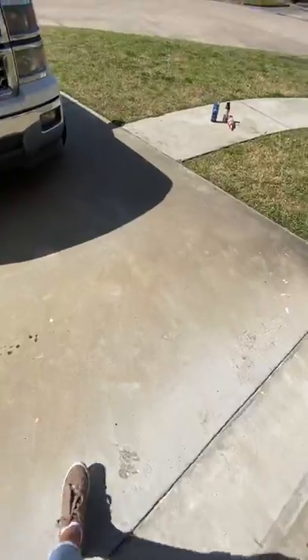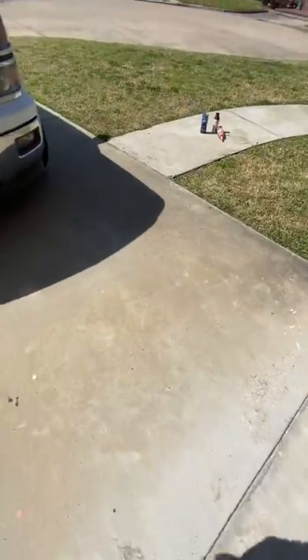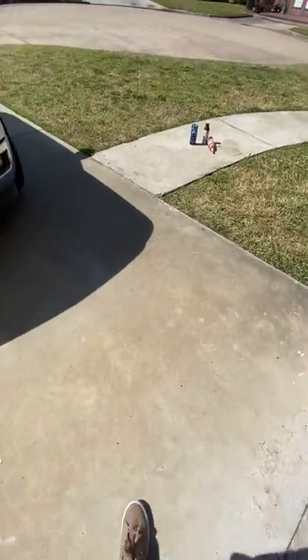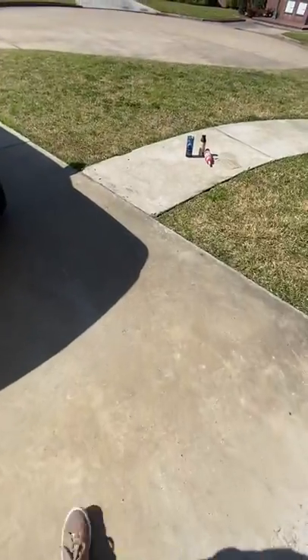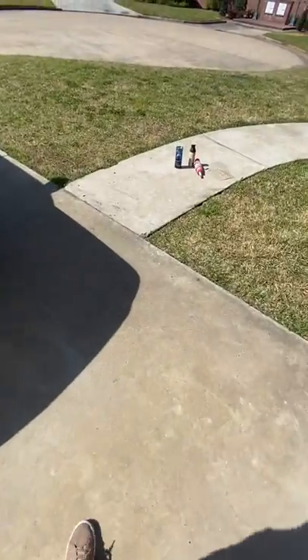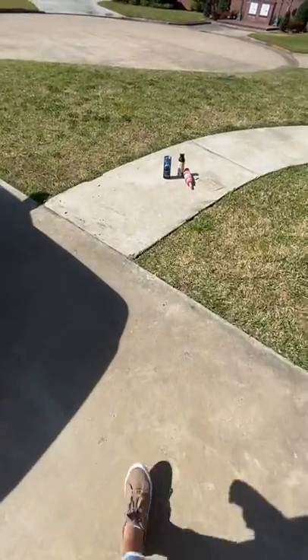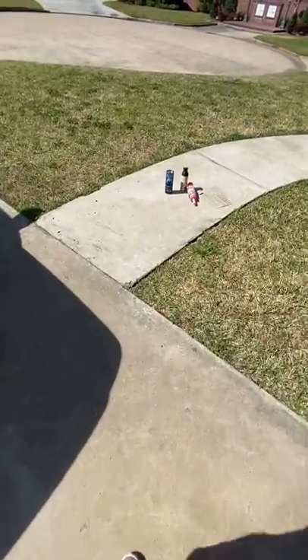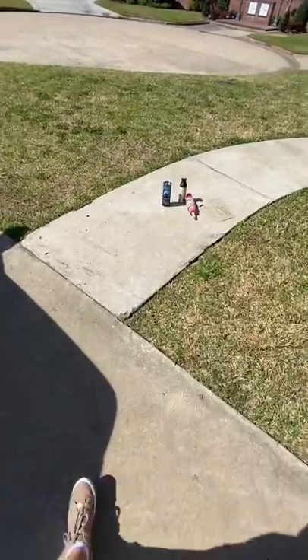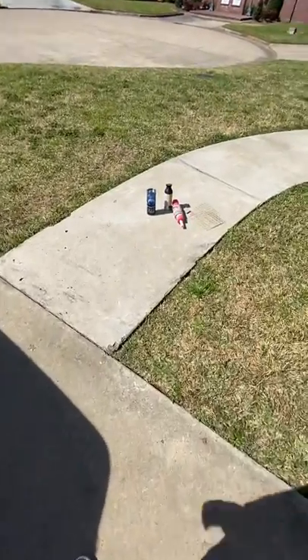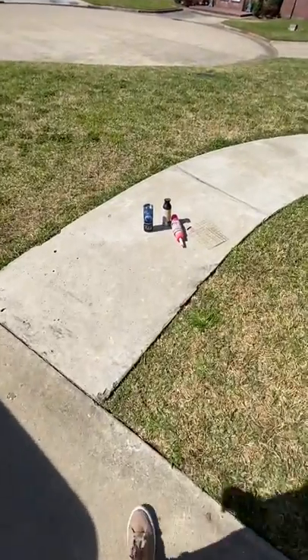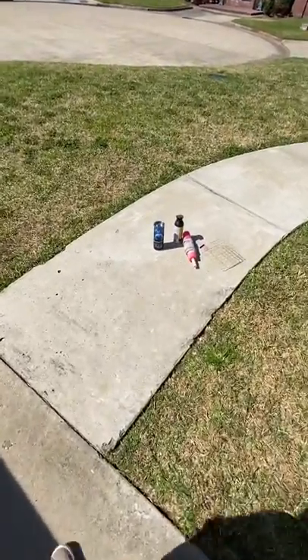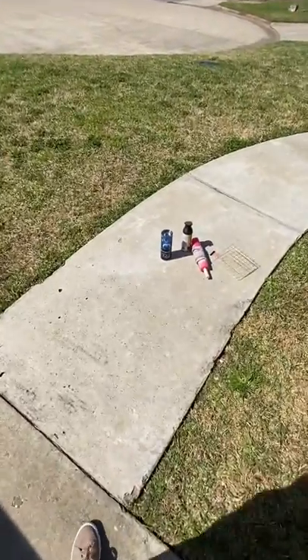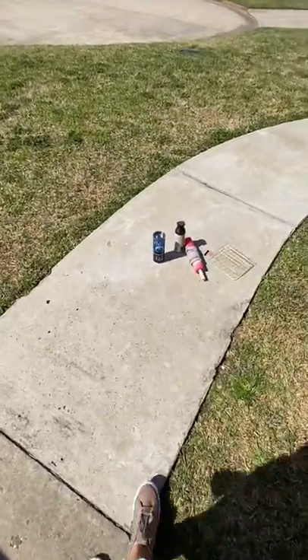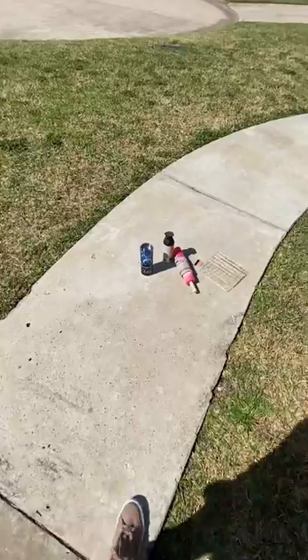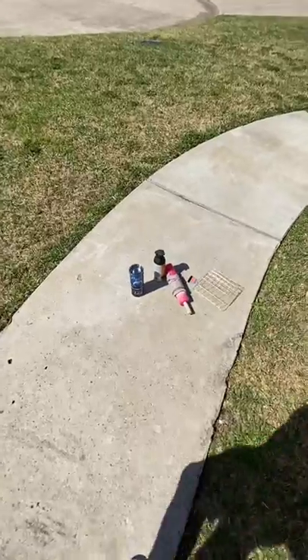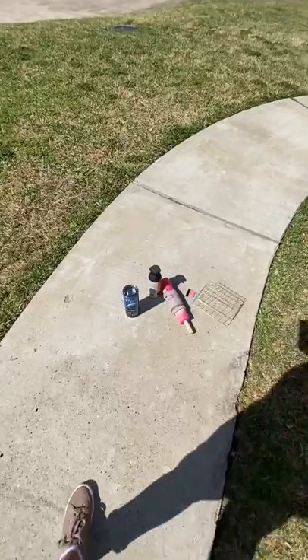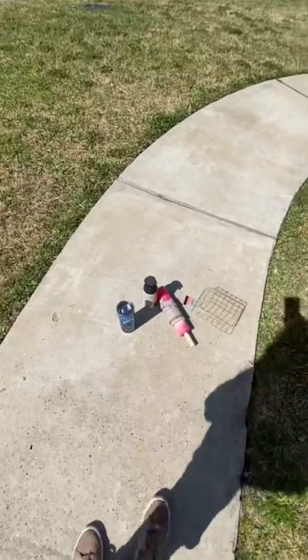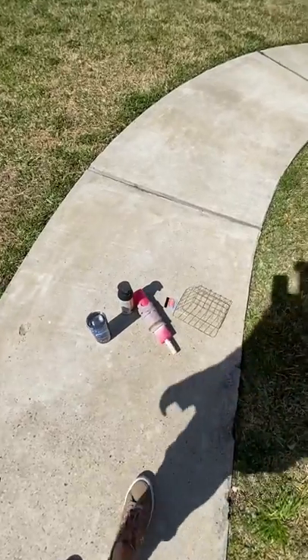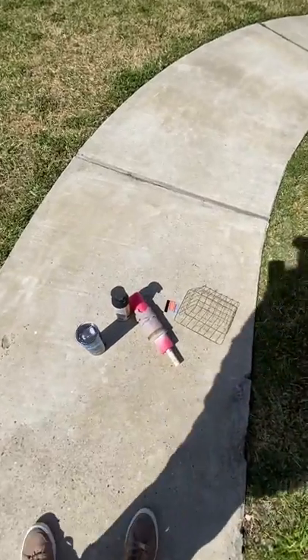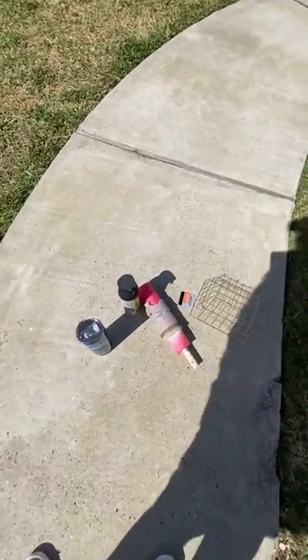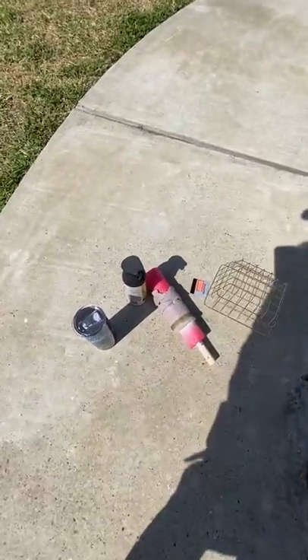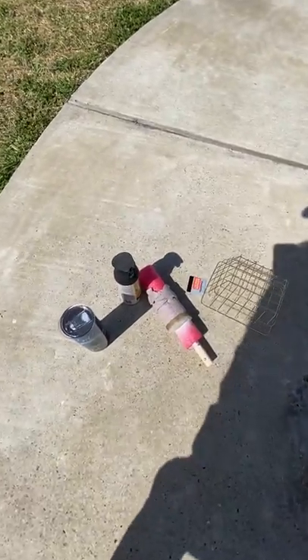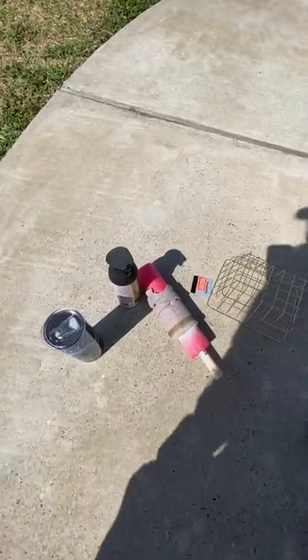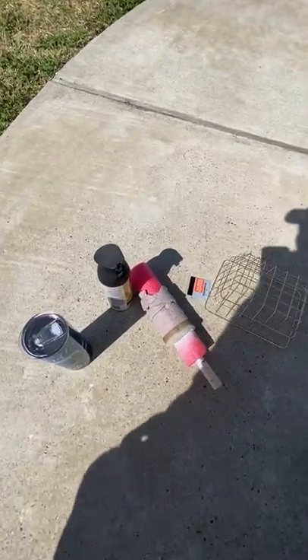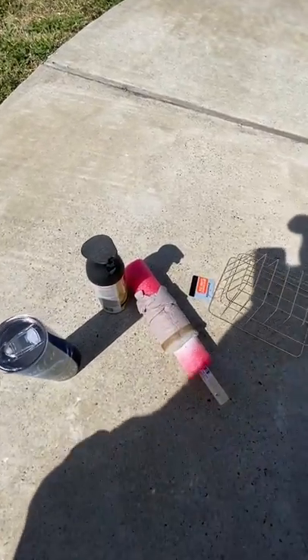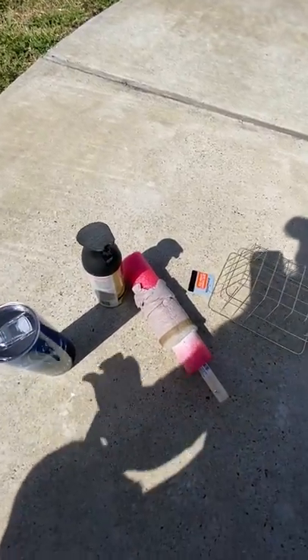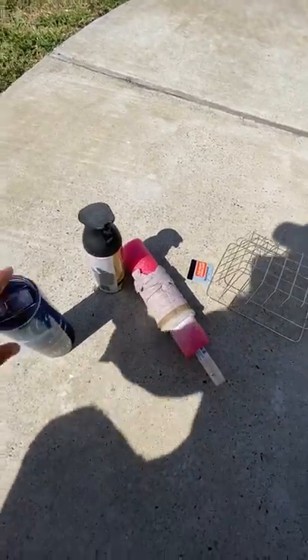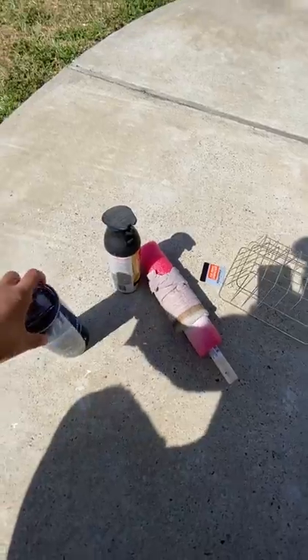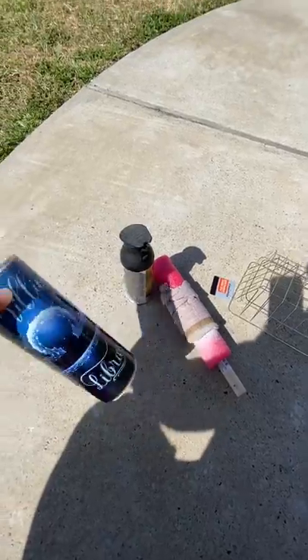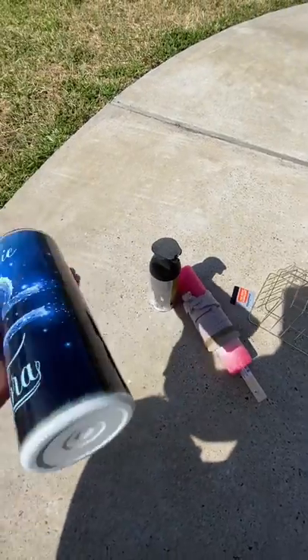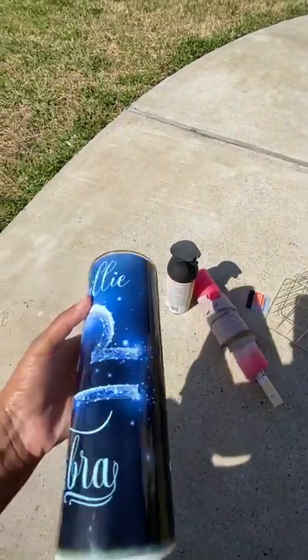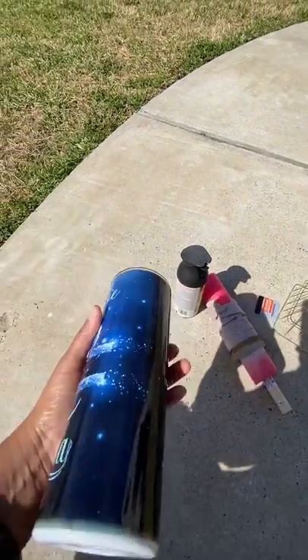Since I wanted a tutorial on the gold Louis Vuitton cup, I'm gonna do another one. It won't be a gold cup but it'll still be the same process, so just follow the same steps.